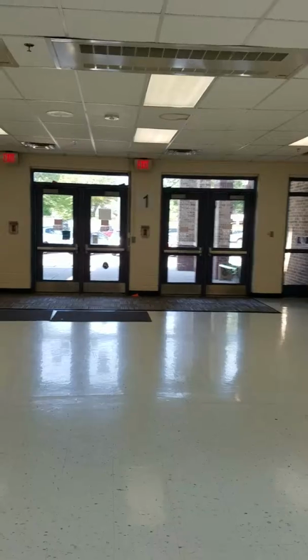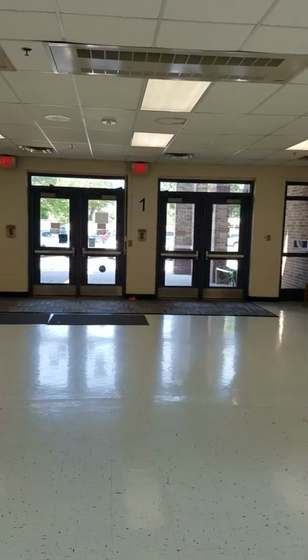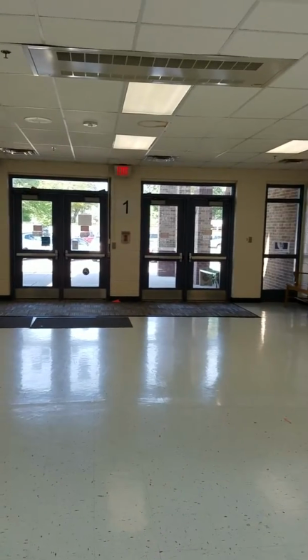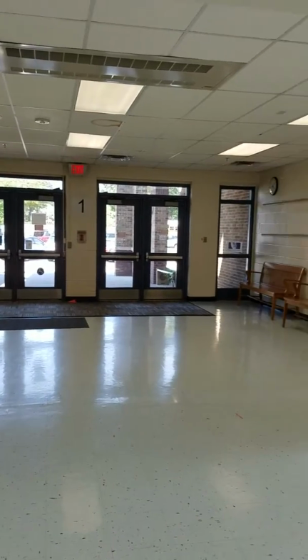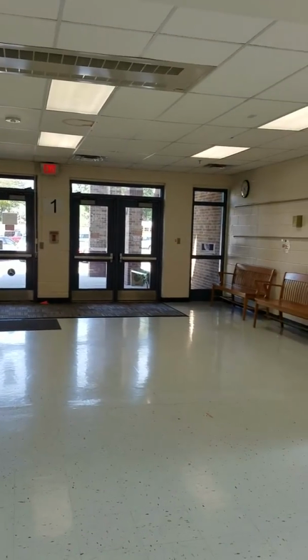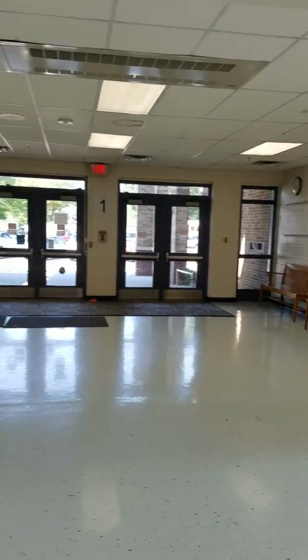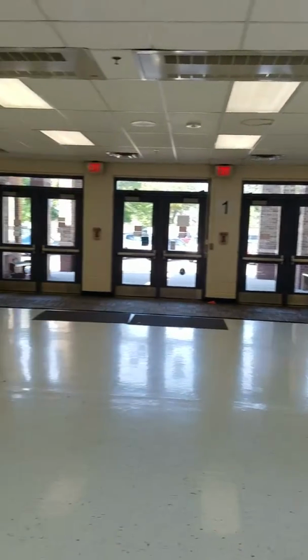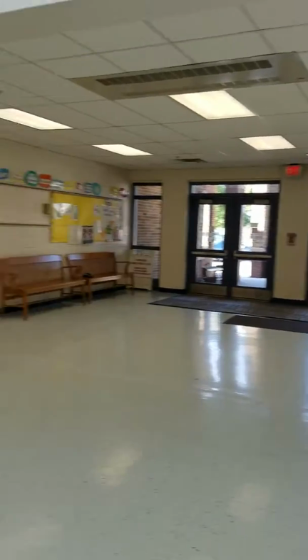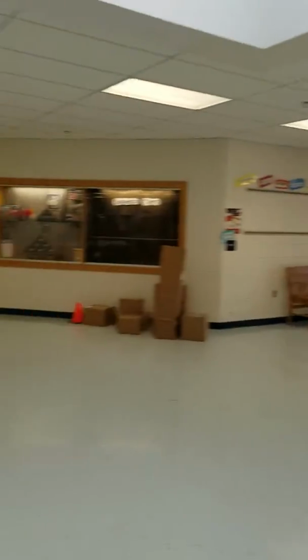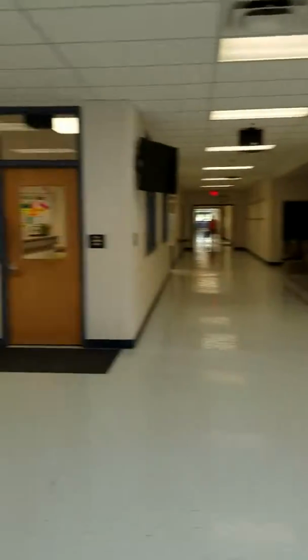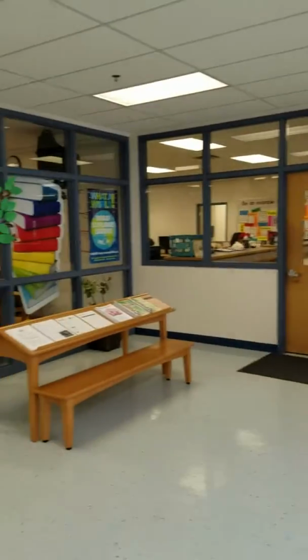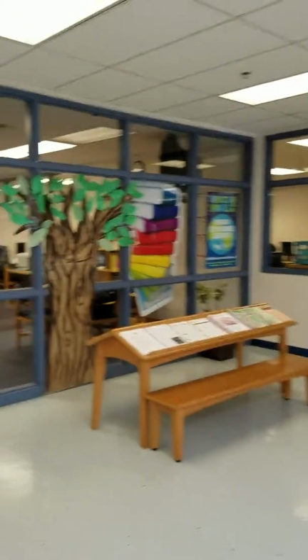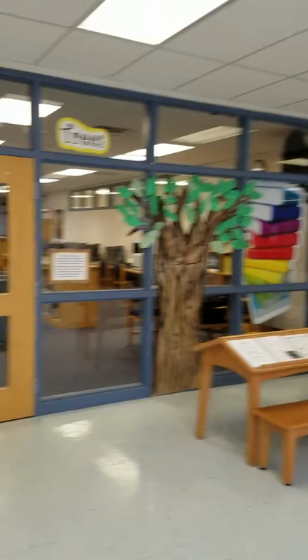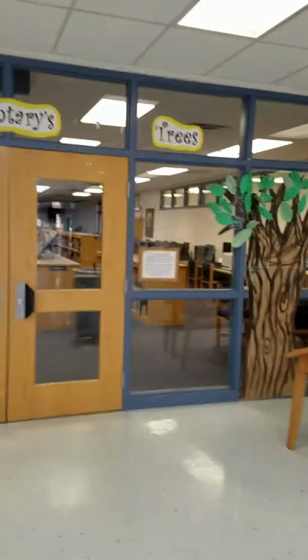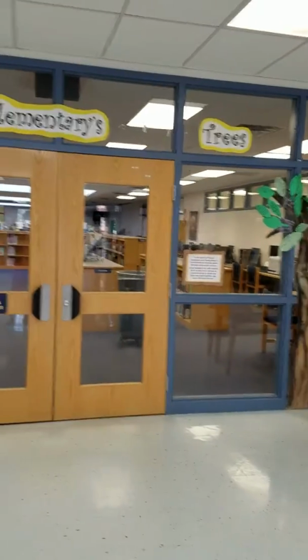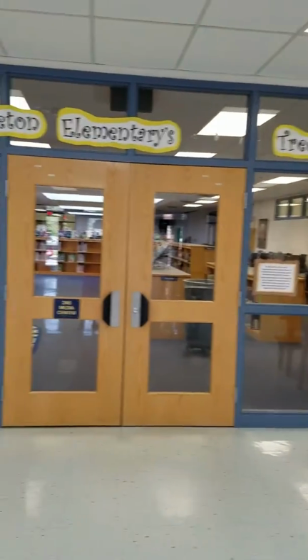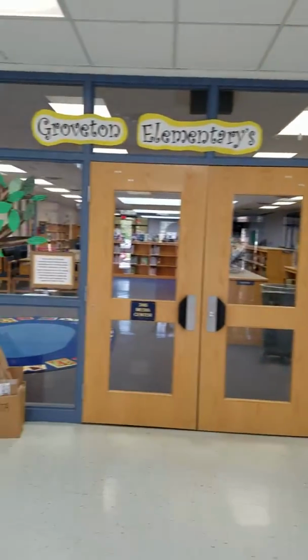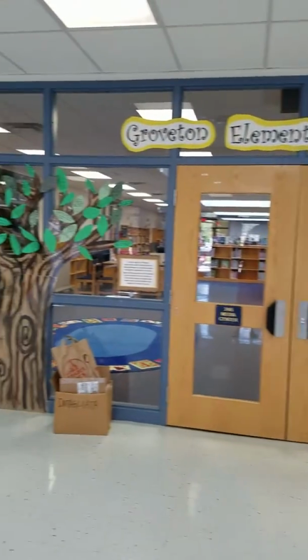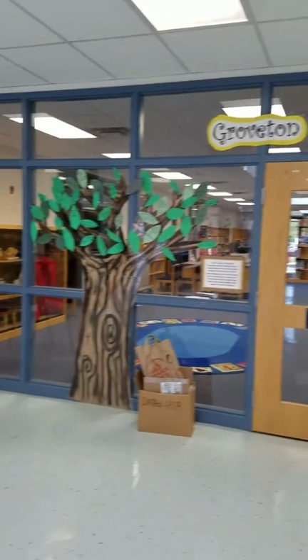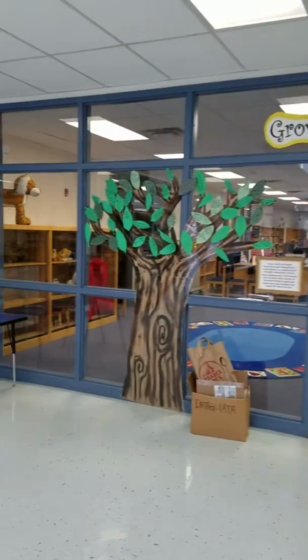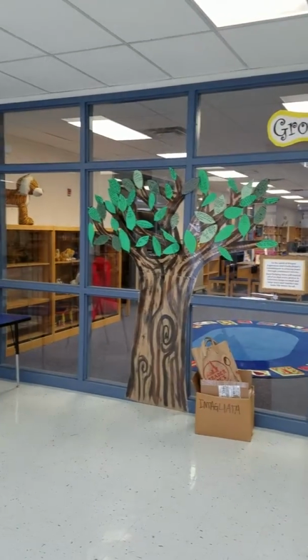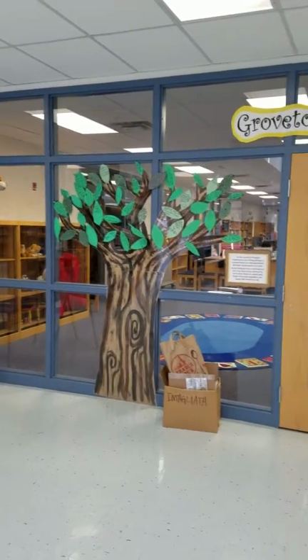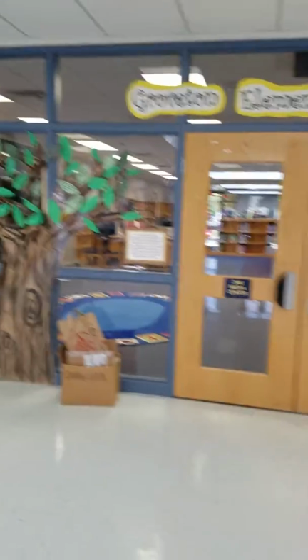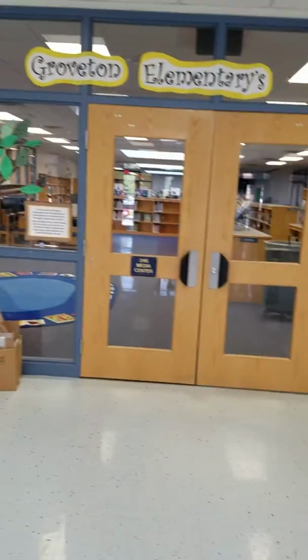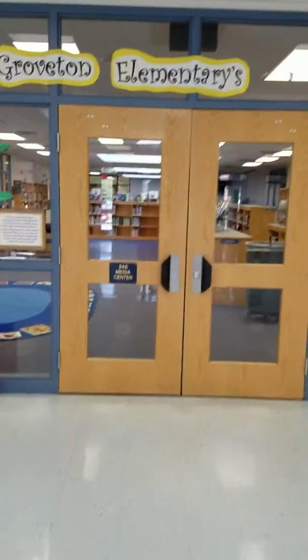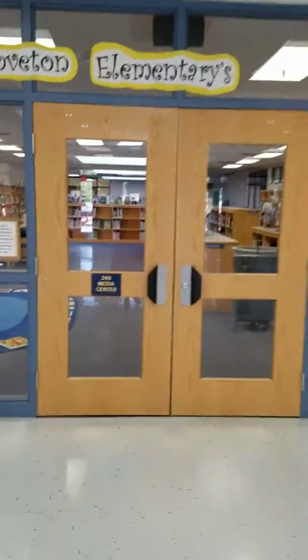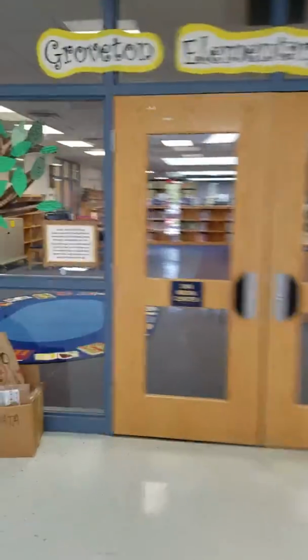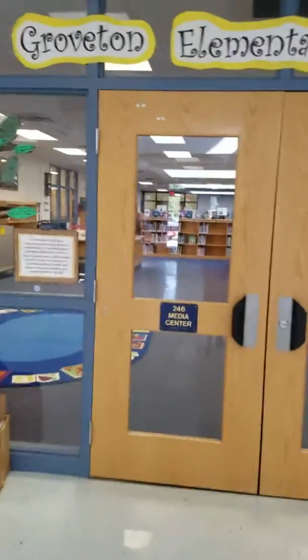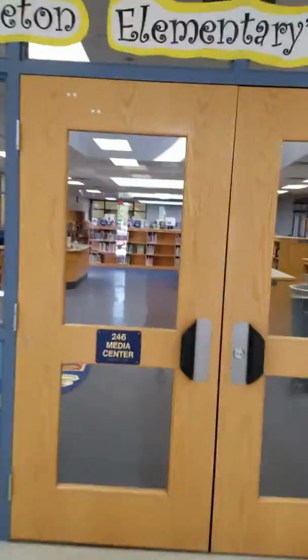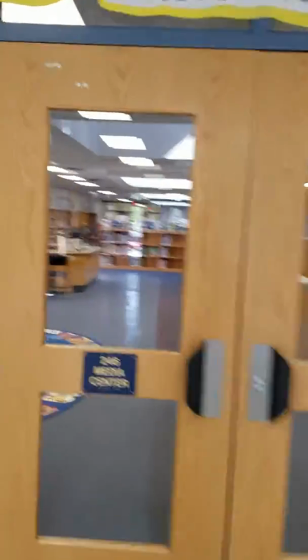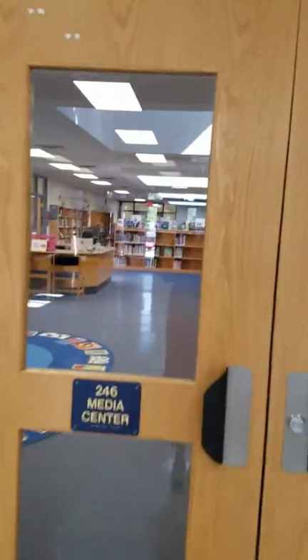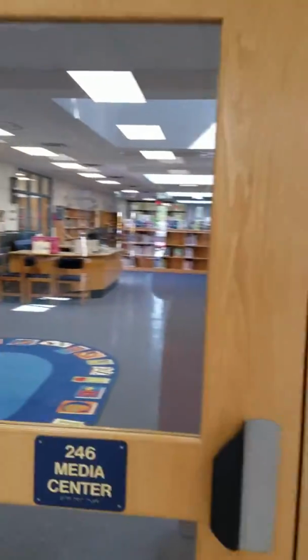So here's my library. Here are the front doors of the school, and here is the front doors of the library. It's straight in front of the front doors, so the library is the first thing you see.